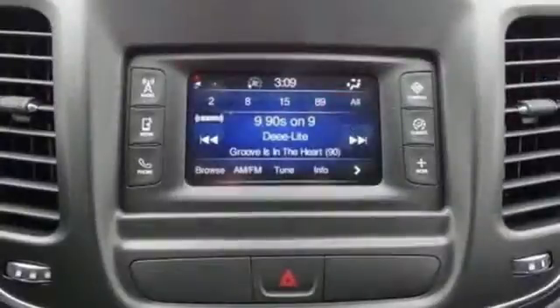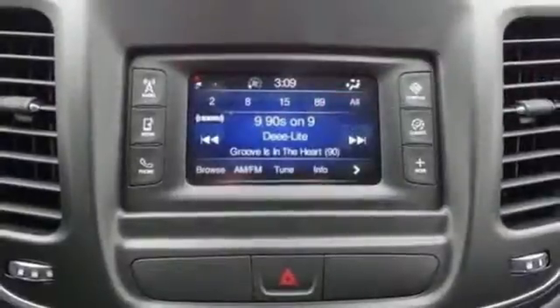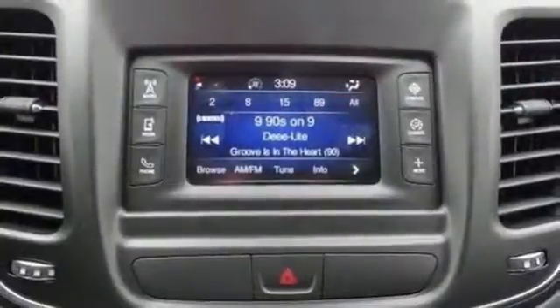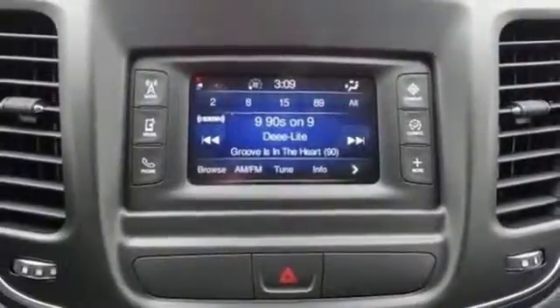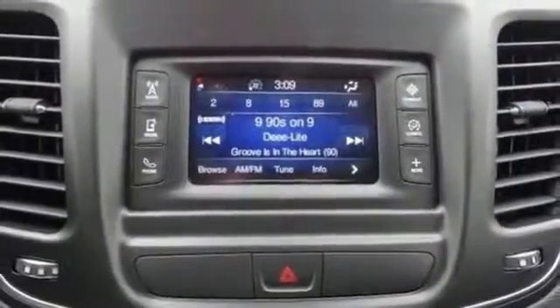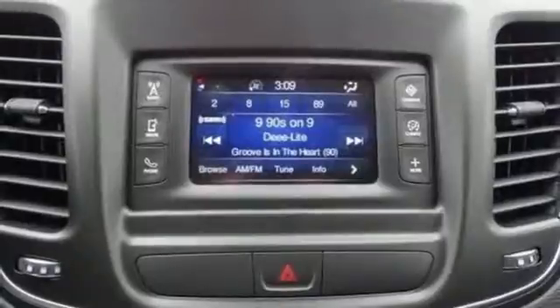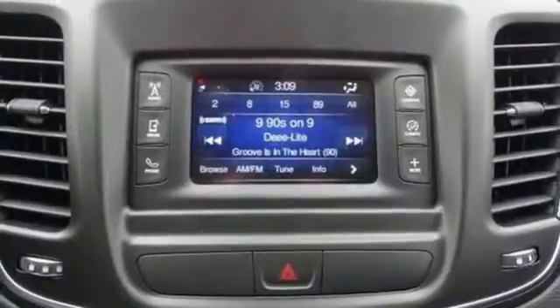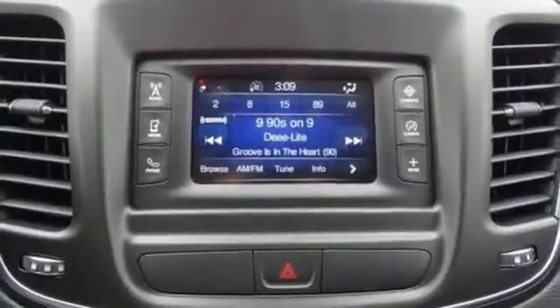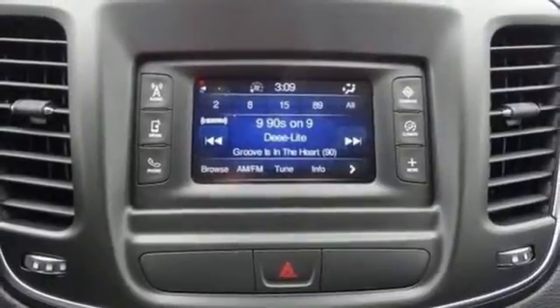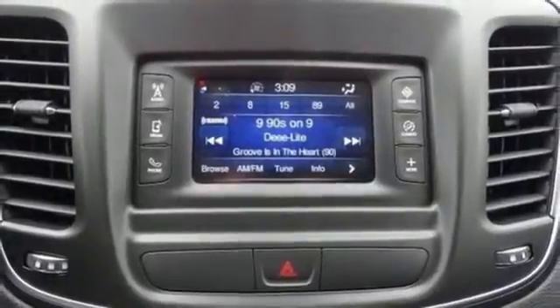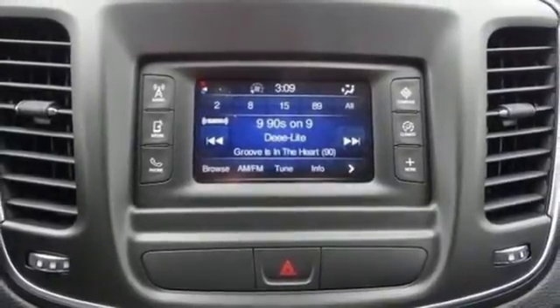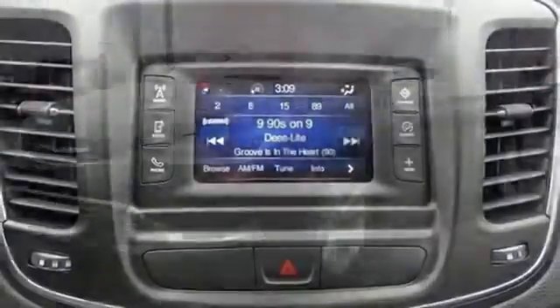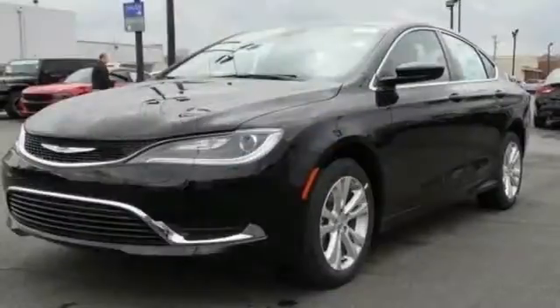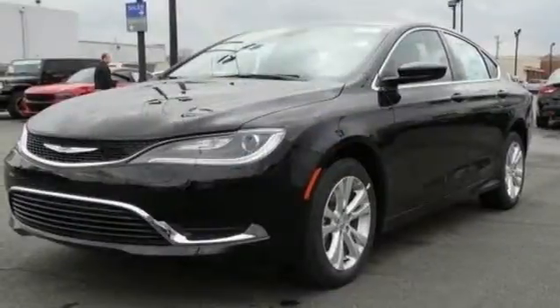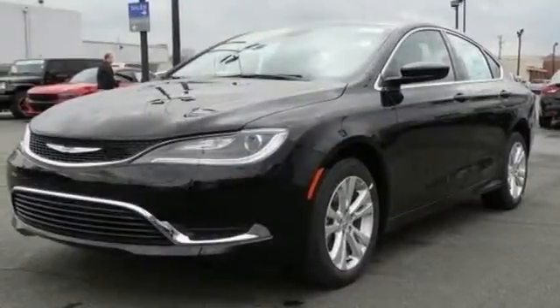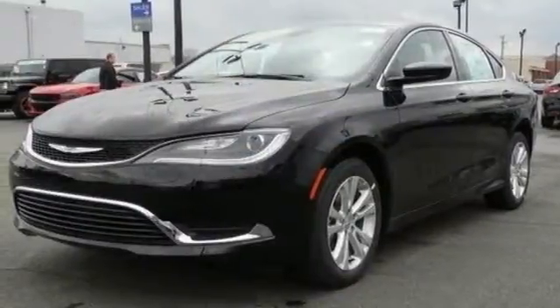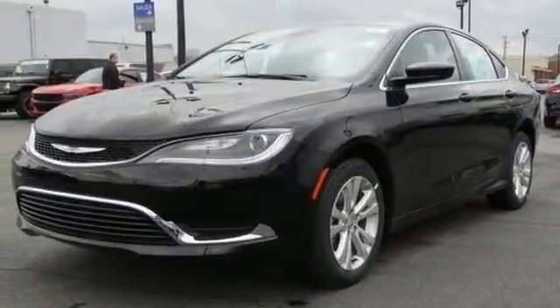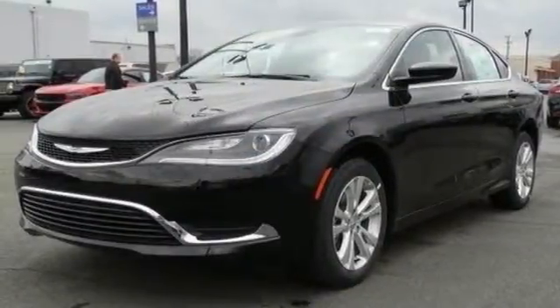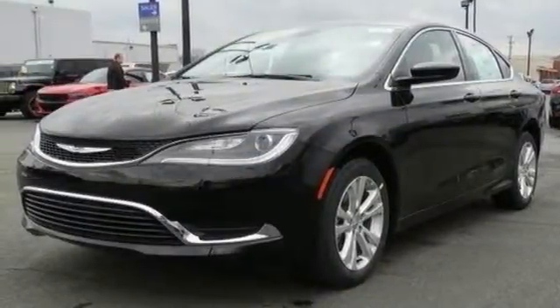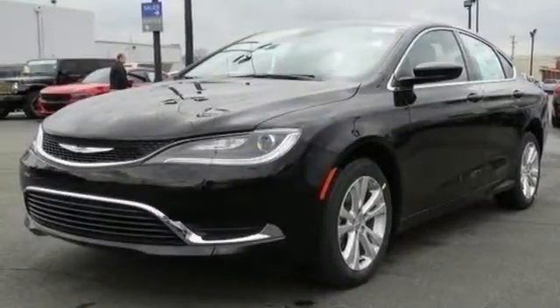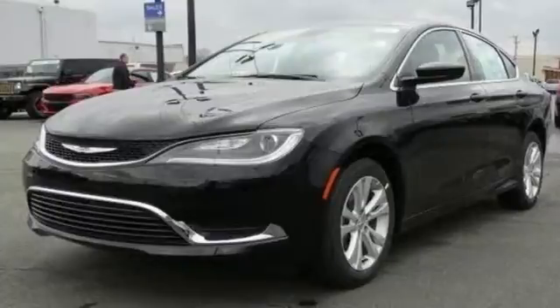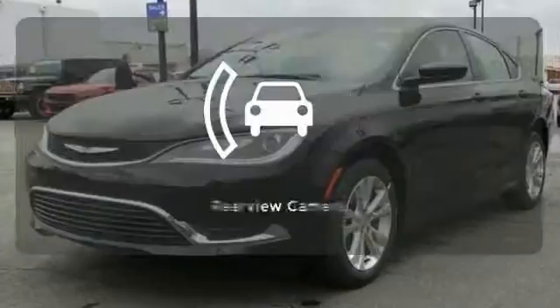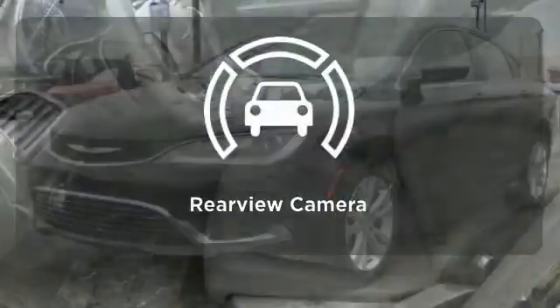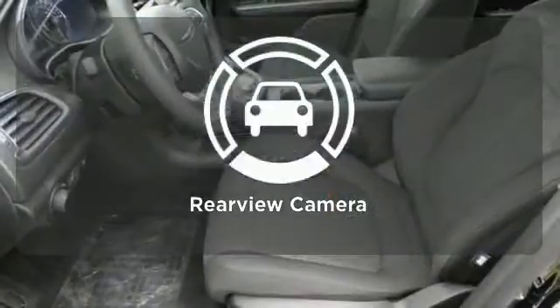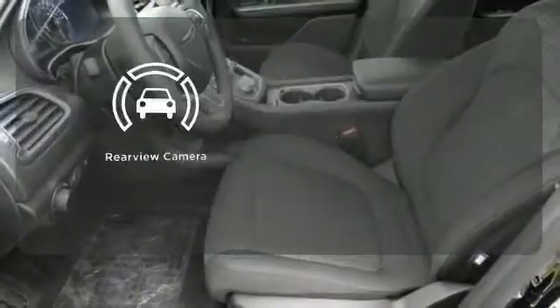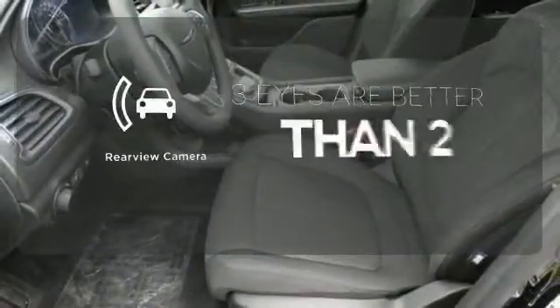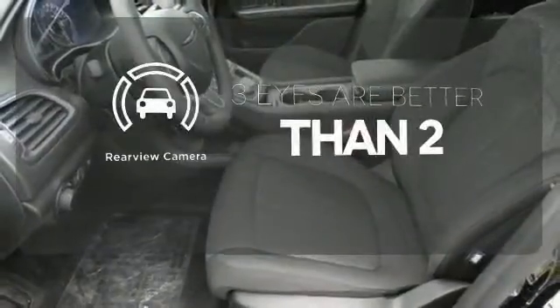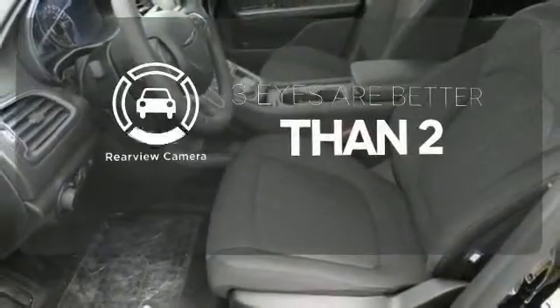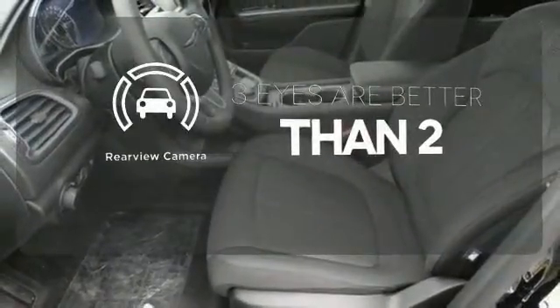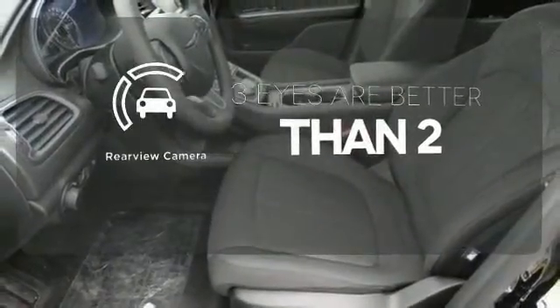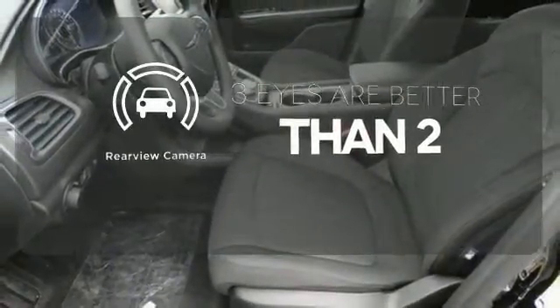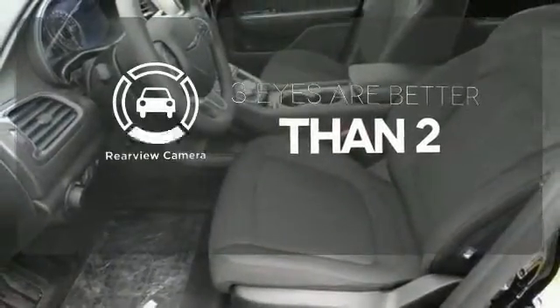With heated mirrors, low tire pressure warning, speed control, and multiple airbags, no wonder it's a top safety pick. The backup camera gives you a clear picture of what is behind you.